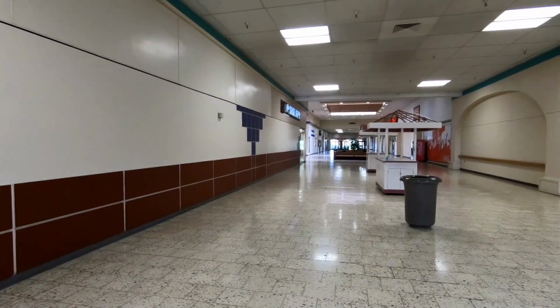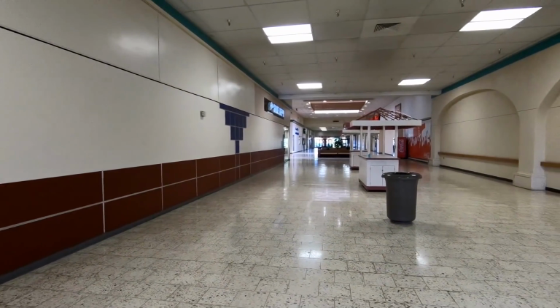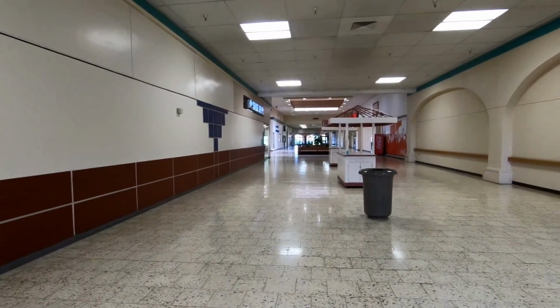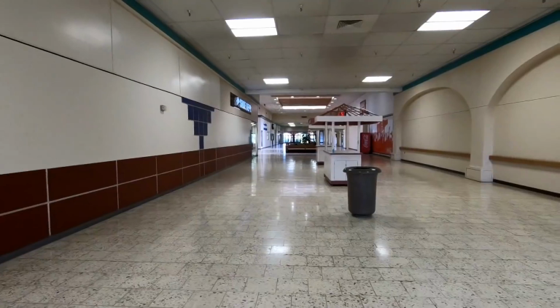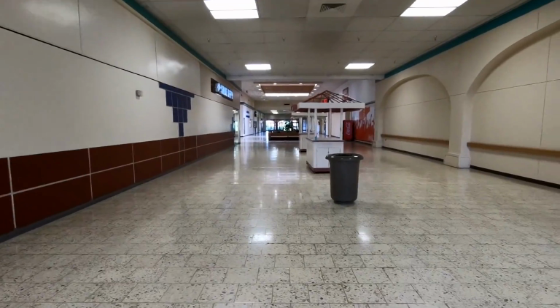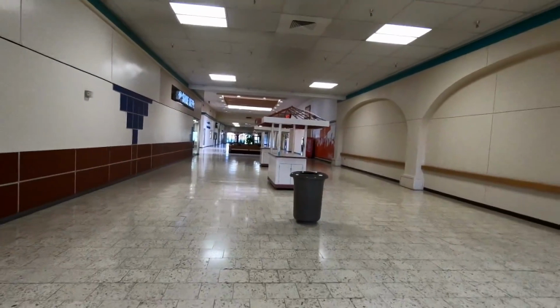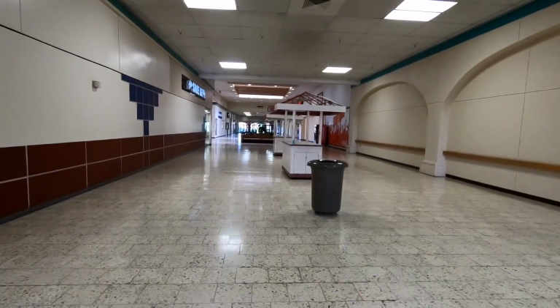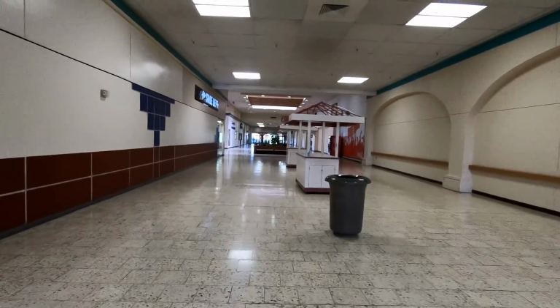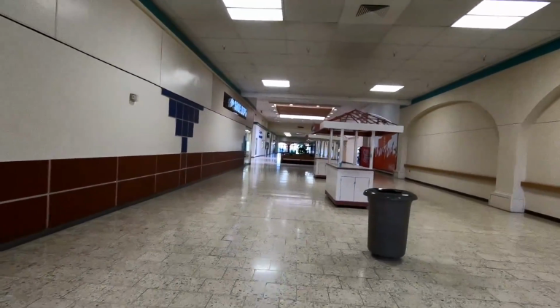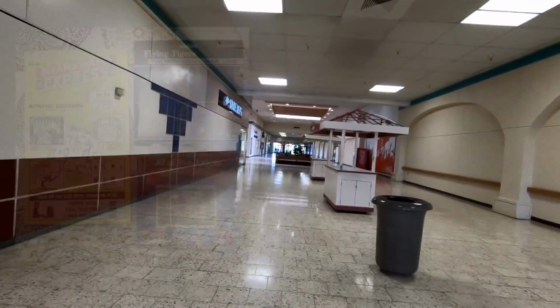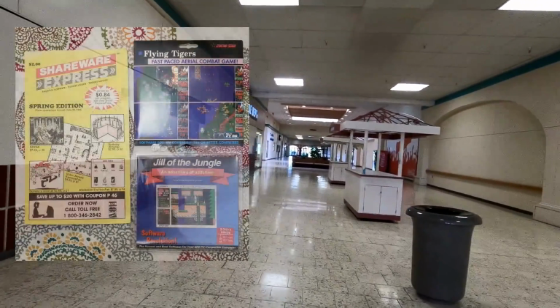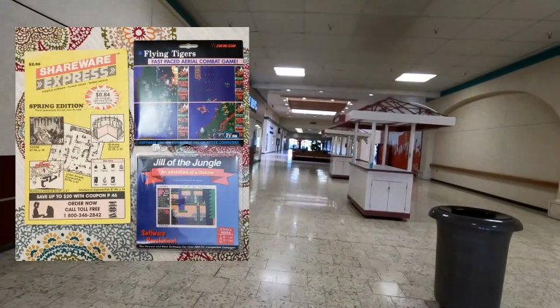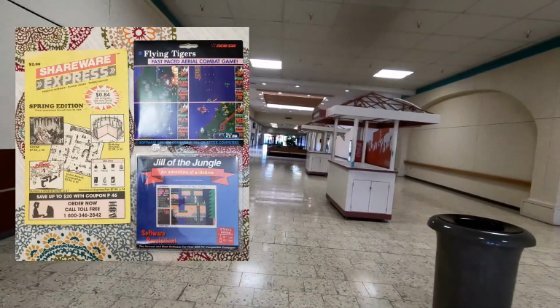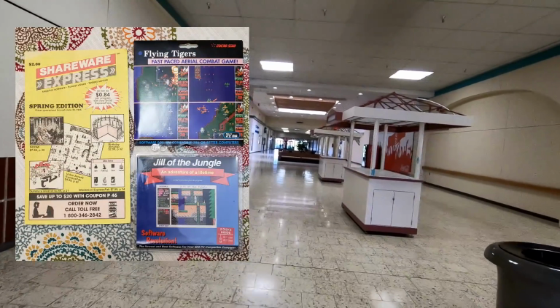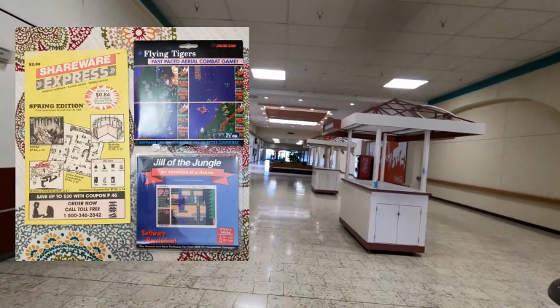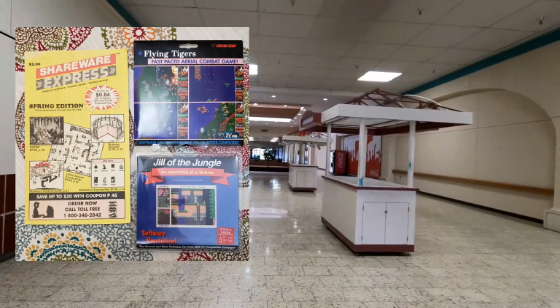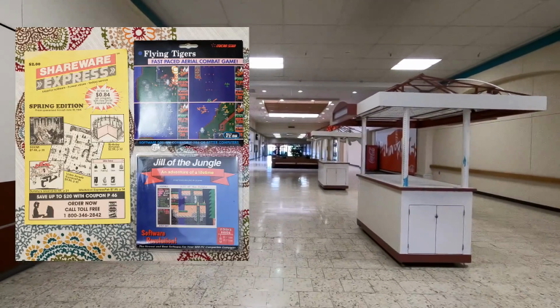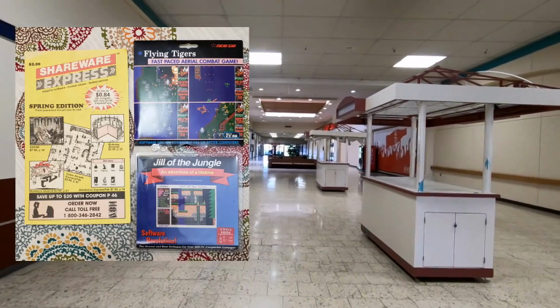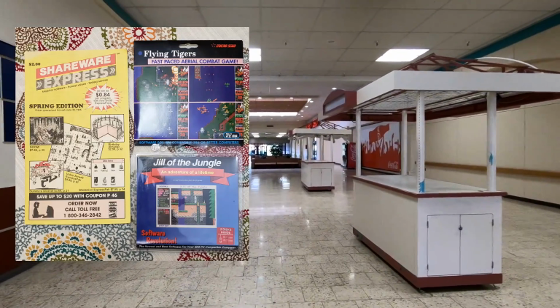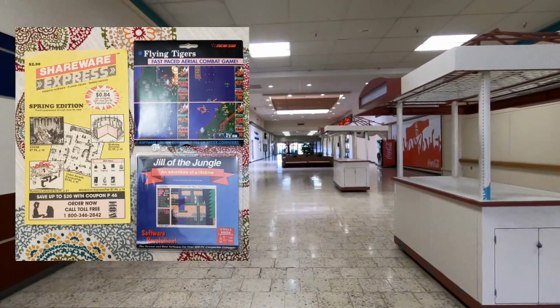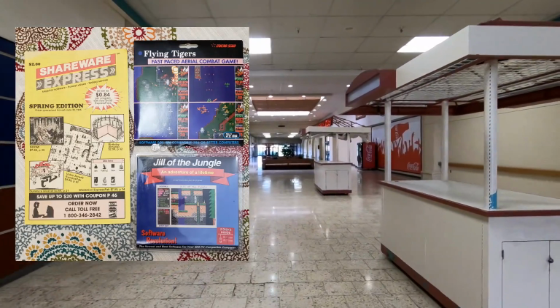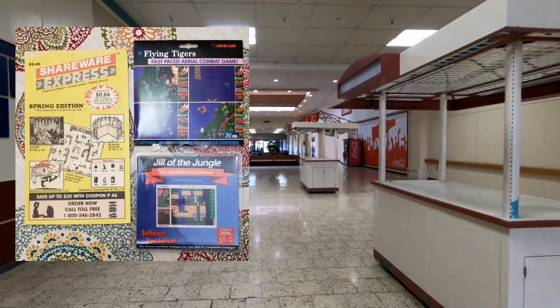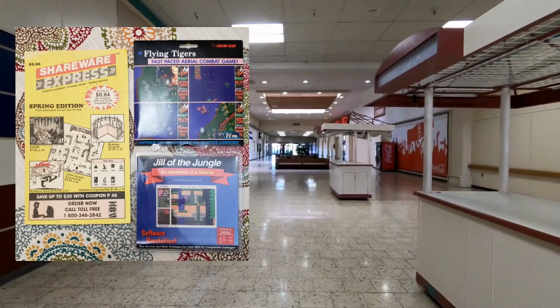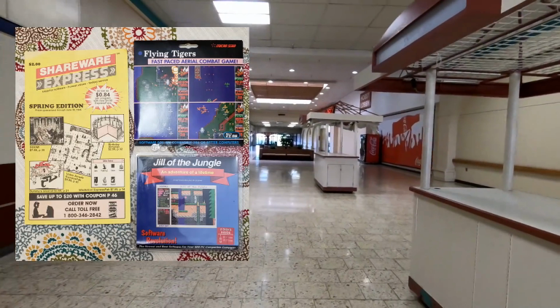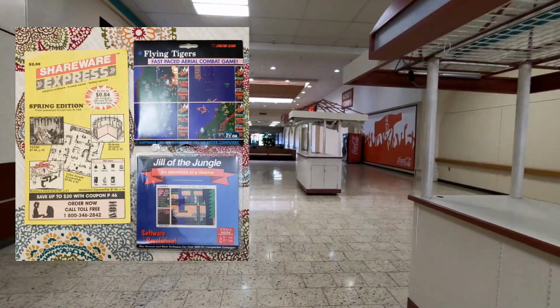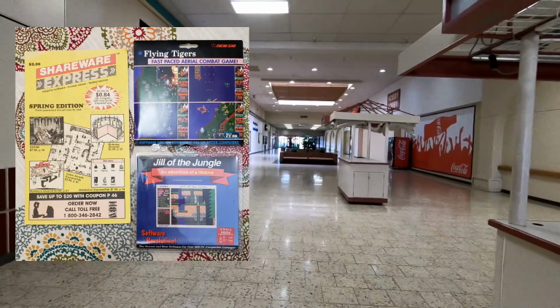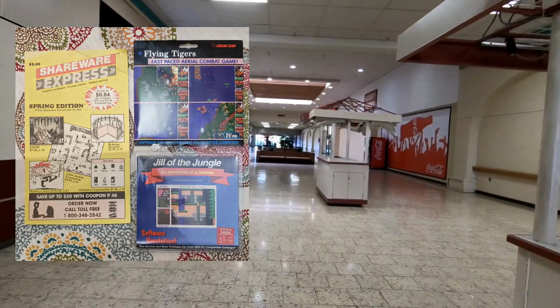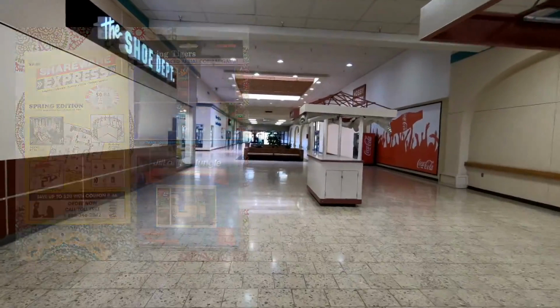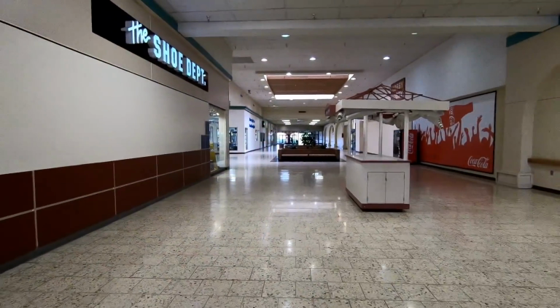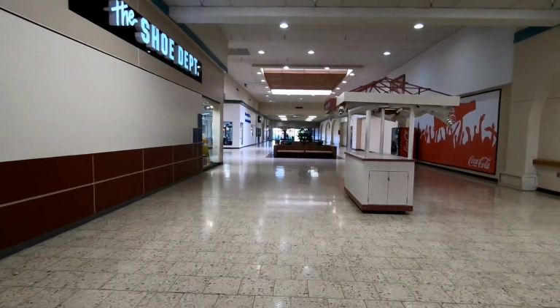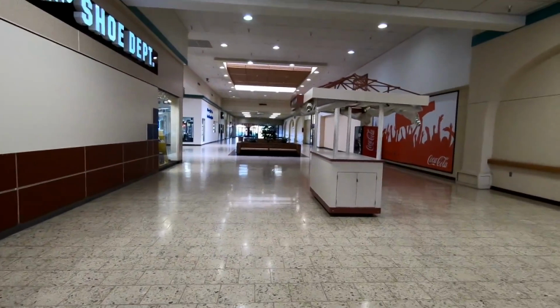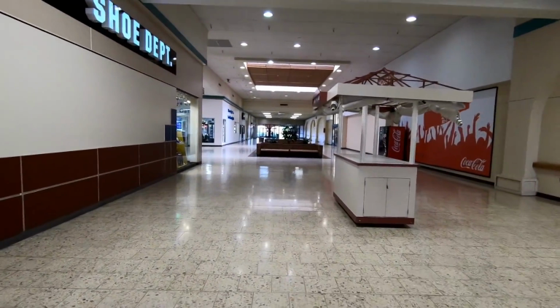Seeing all these empty kiosks makes me want to open one up selling shareware on floppy disks. I used to love those kiosks at the mall where you could get some really great games for just like five dollars. I should do a video on shareware sometime.